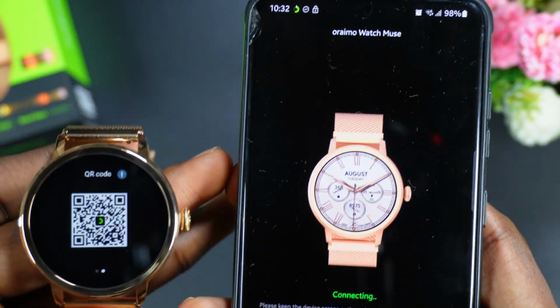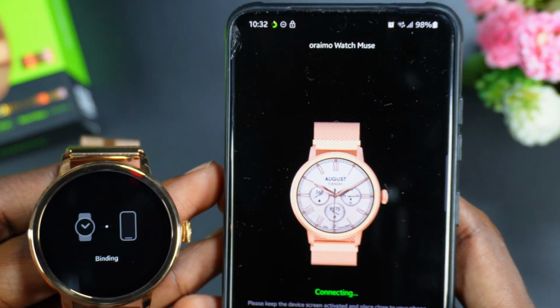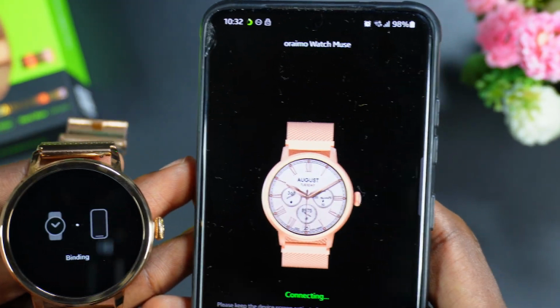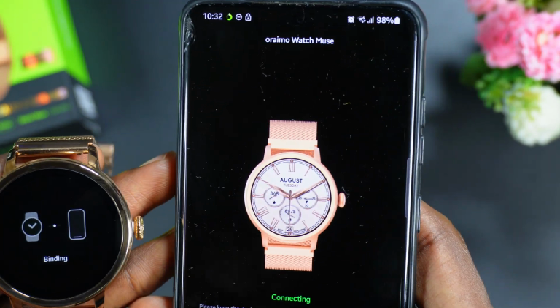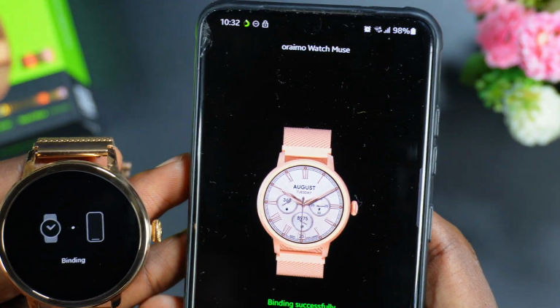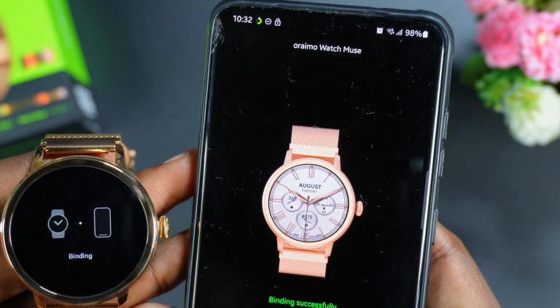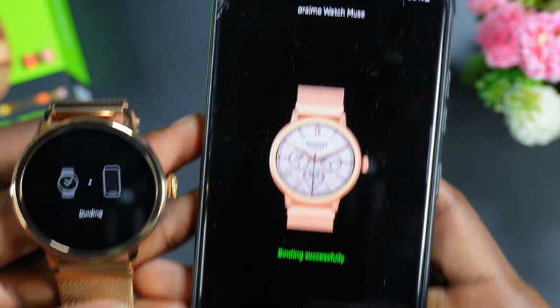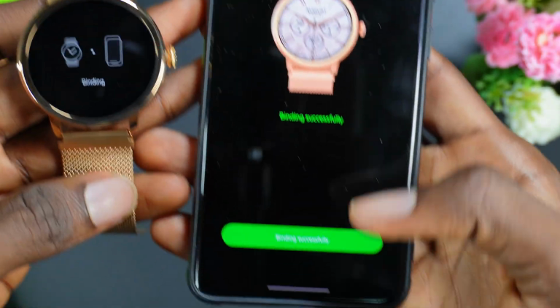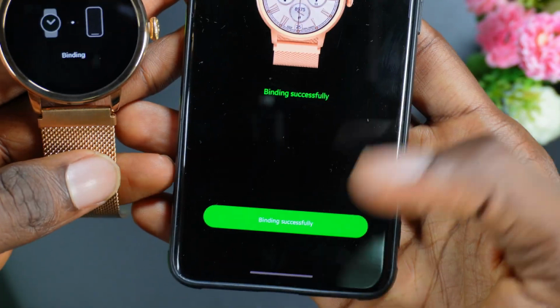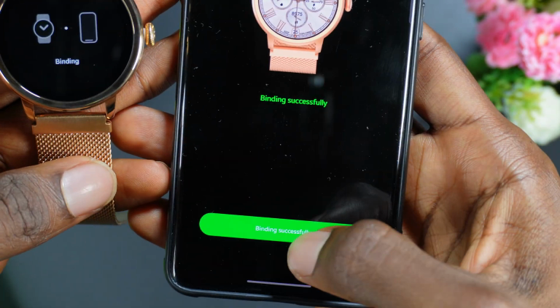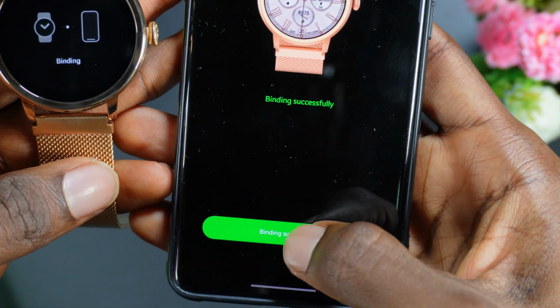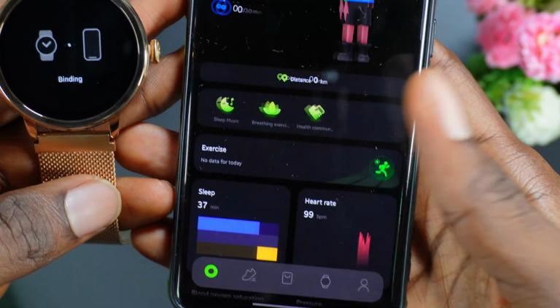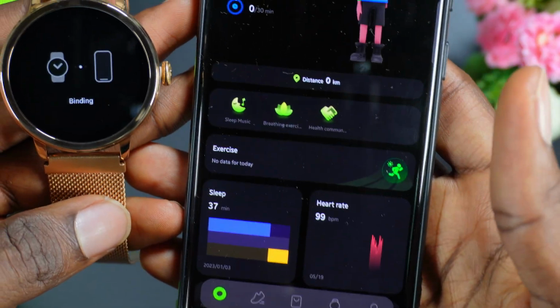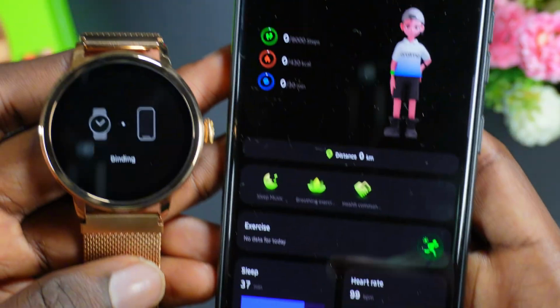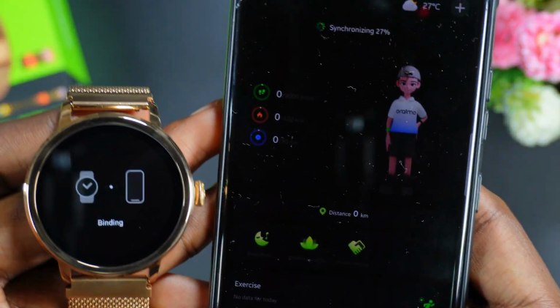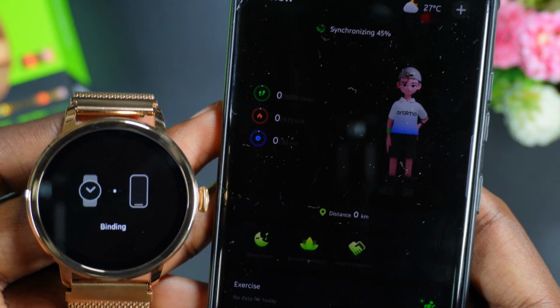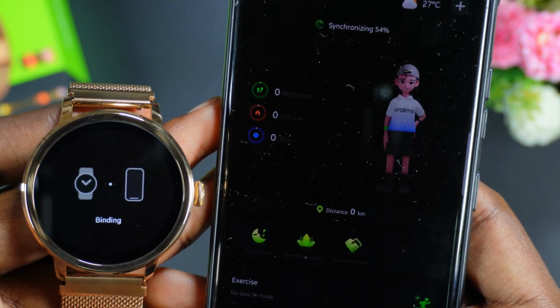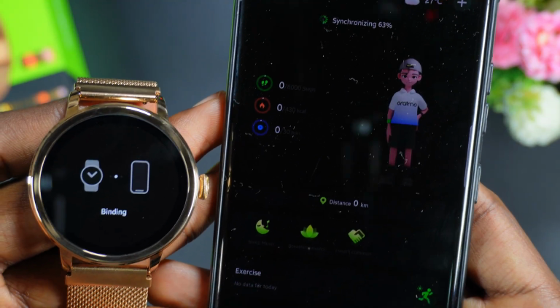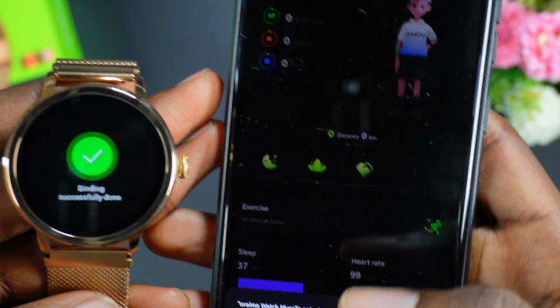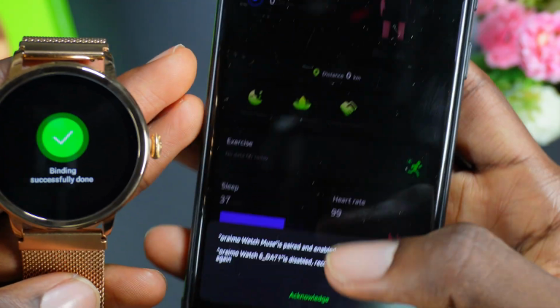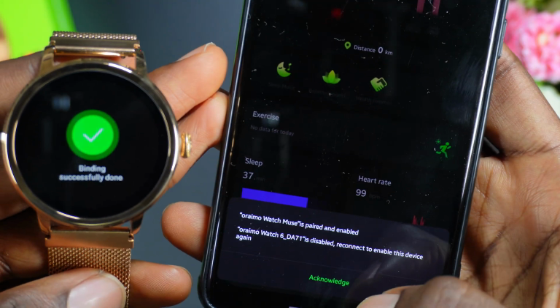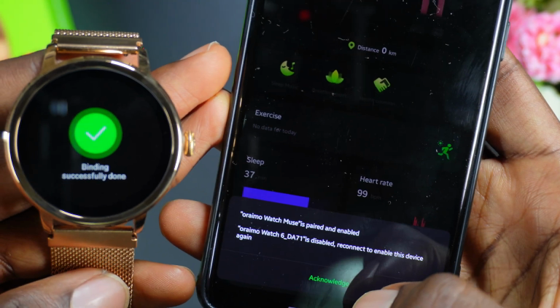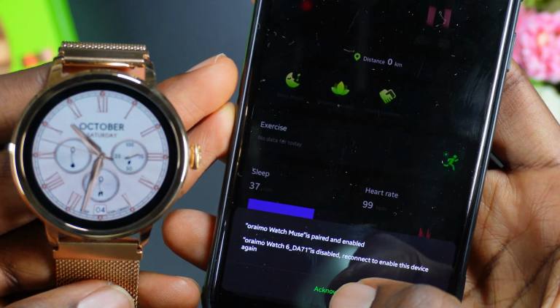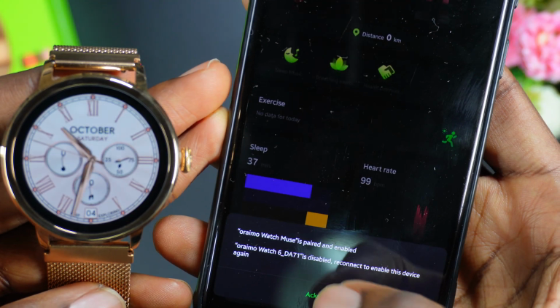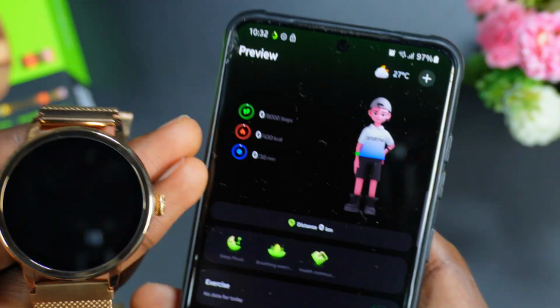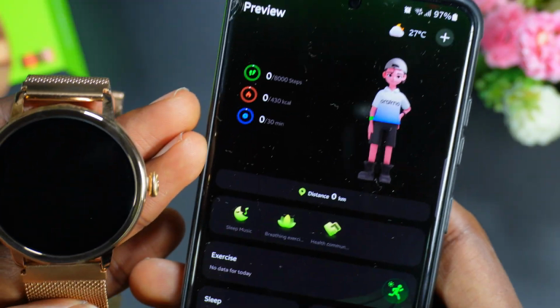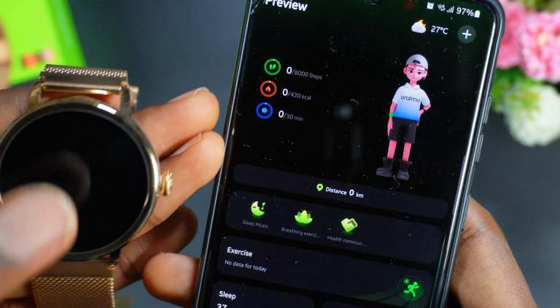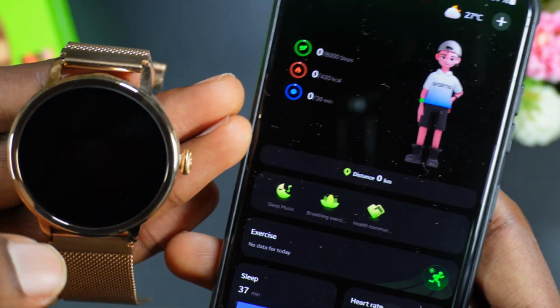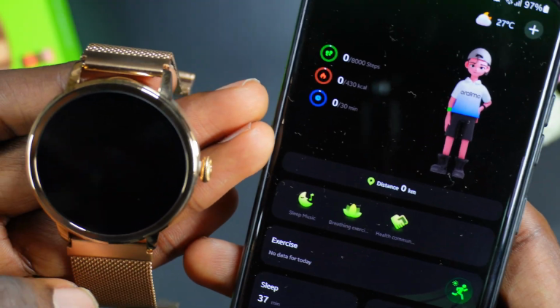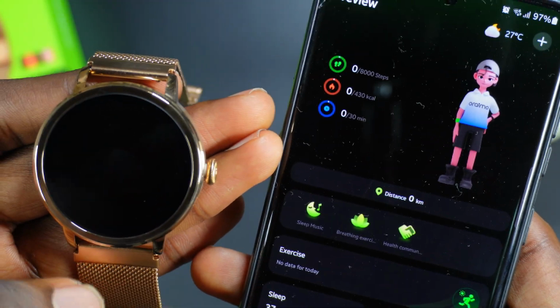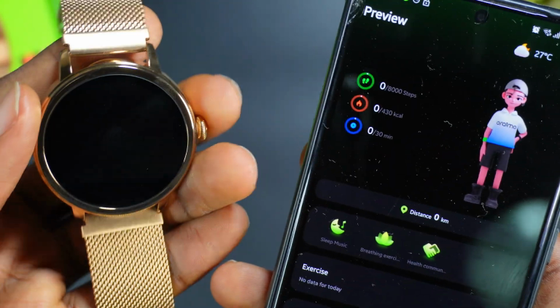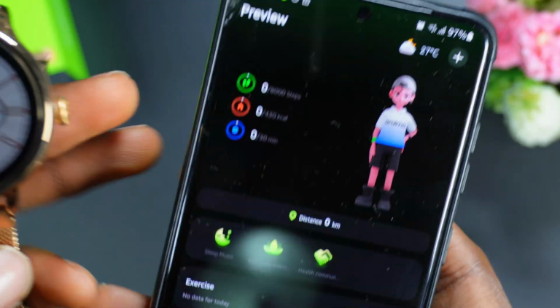As you can see, both watch and phone are now connecting. It says 'Bind successfully' — click on that and you can see it's acknowledged and bound. You've now been able to connect your Orainmo watch.